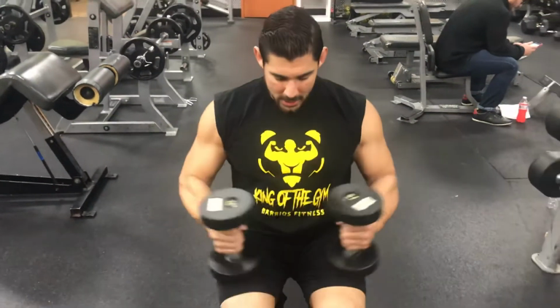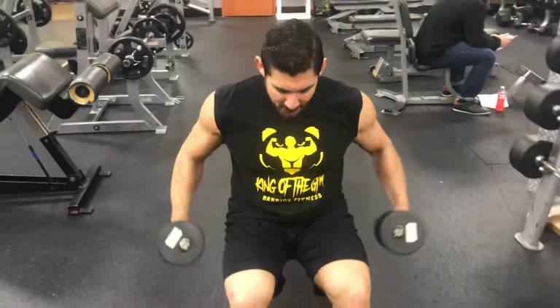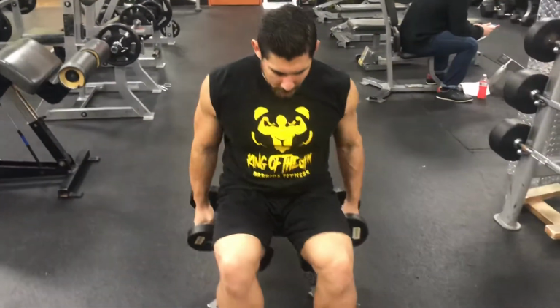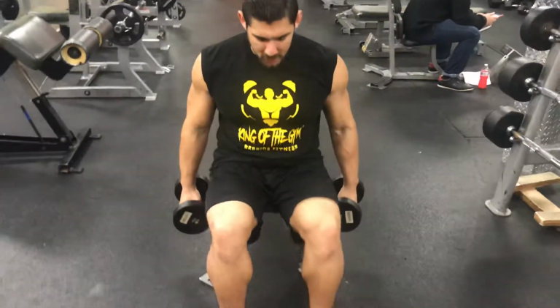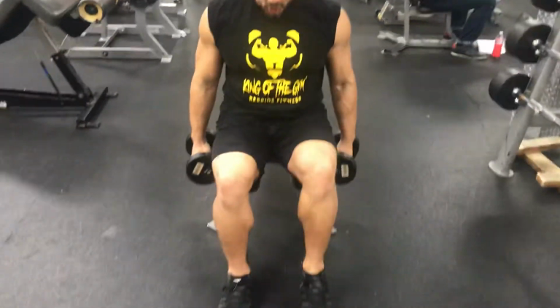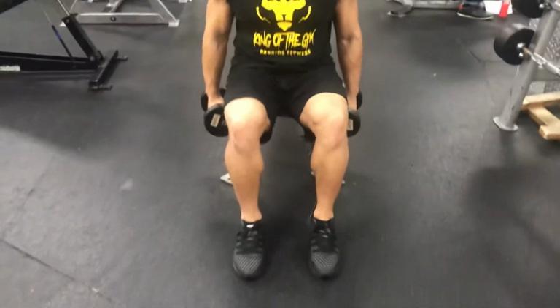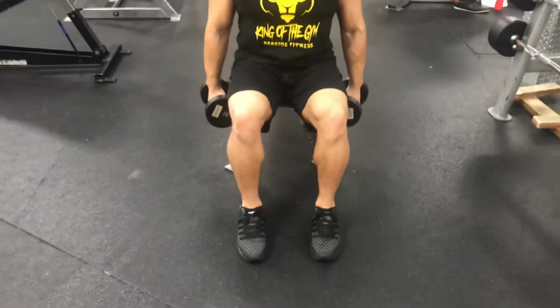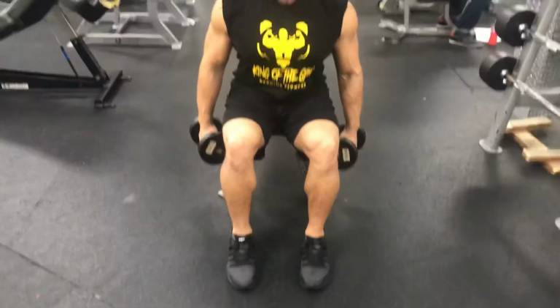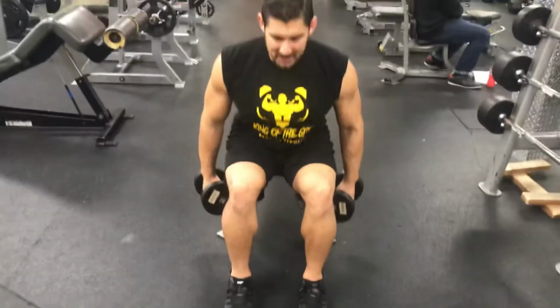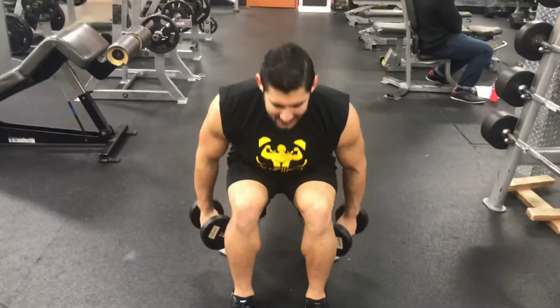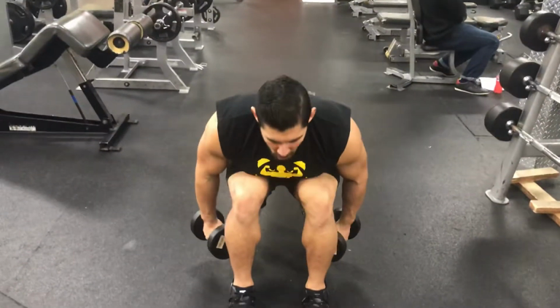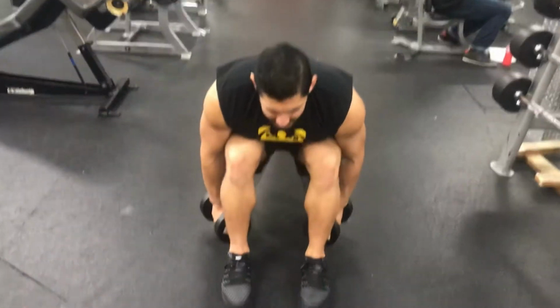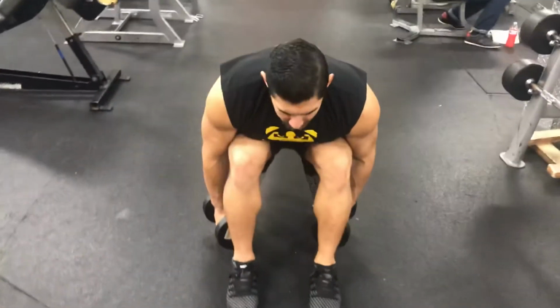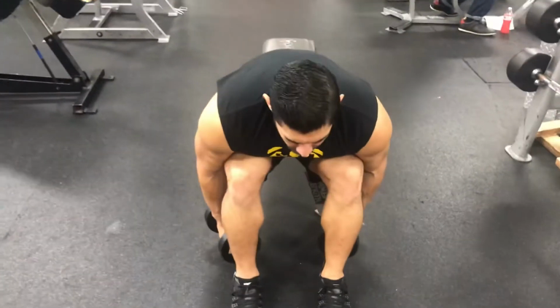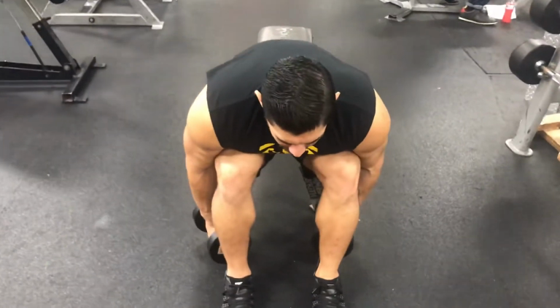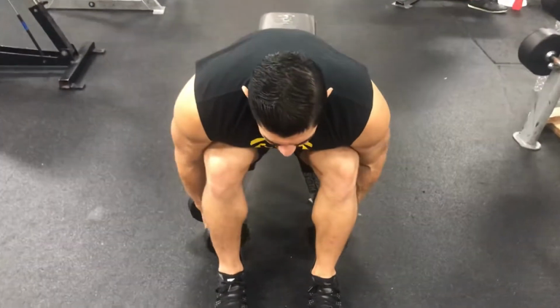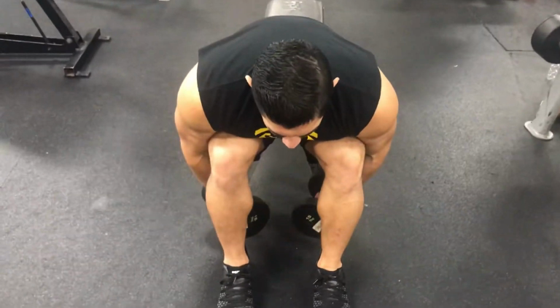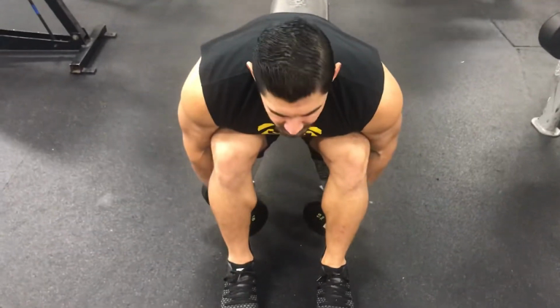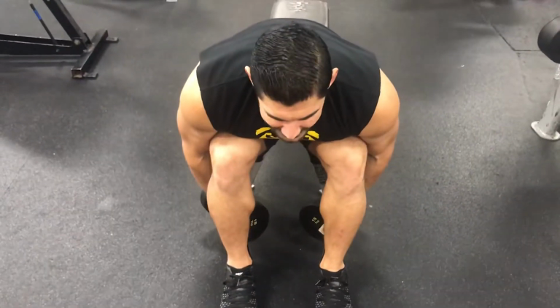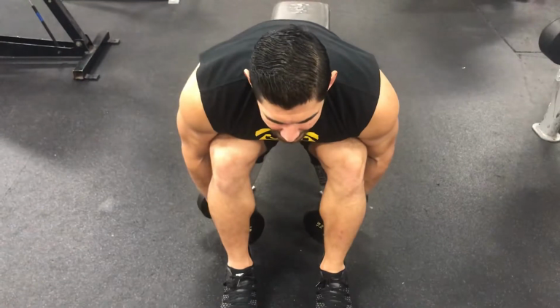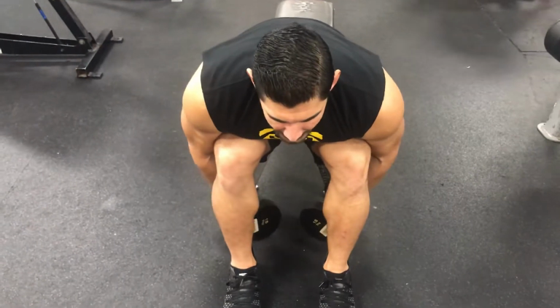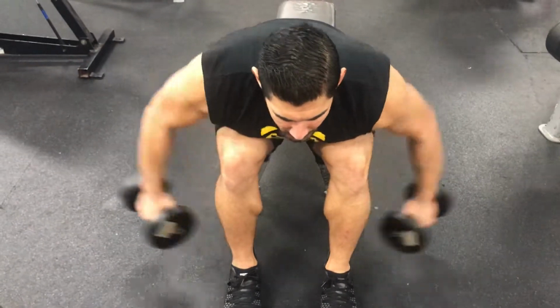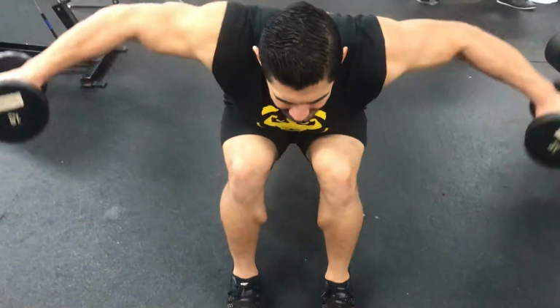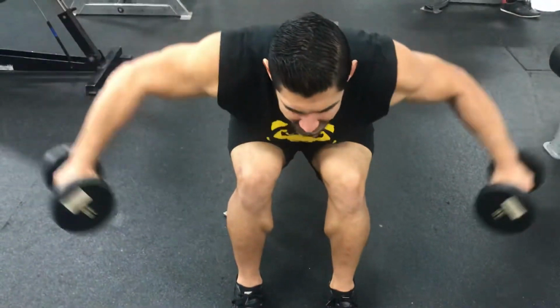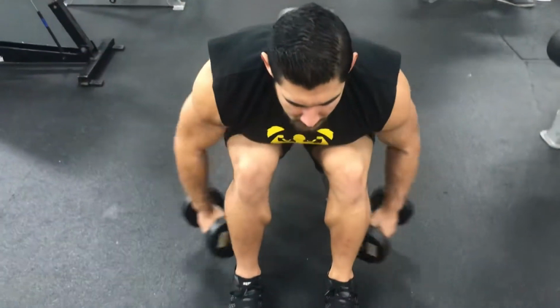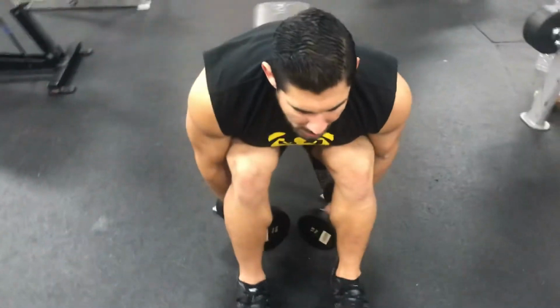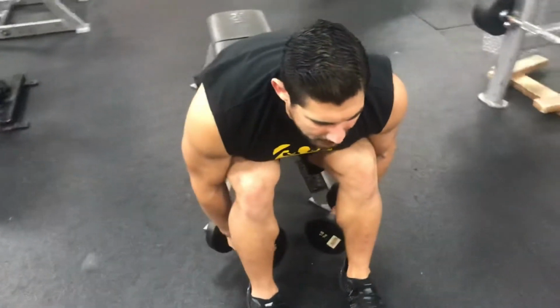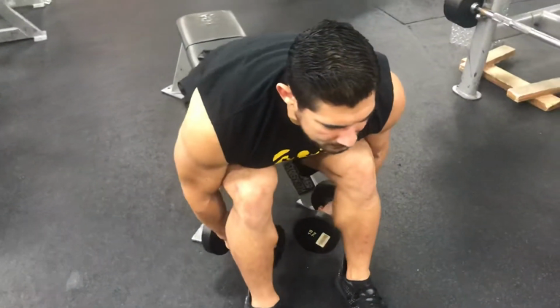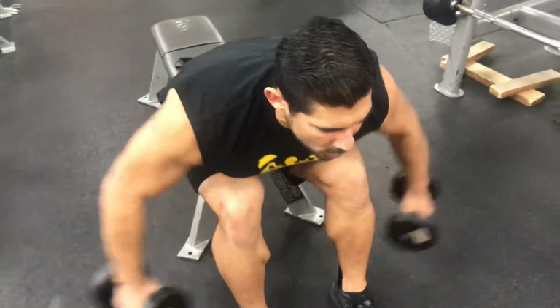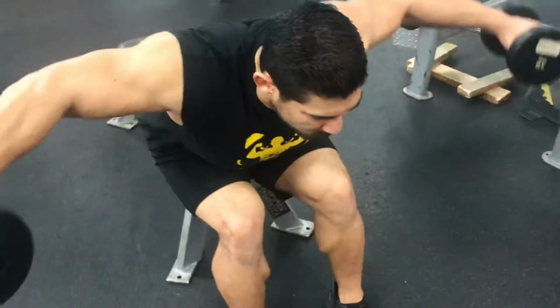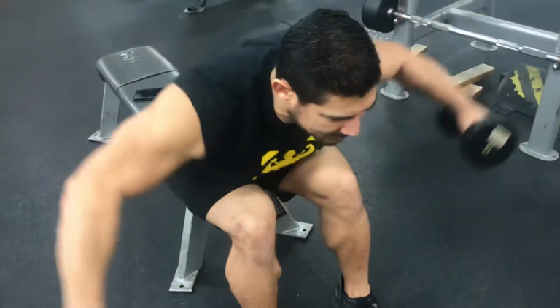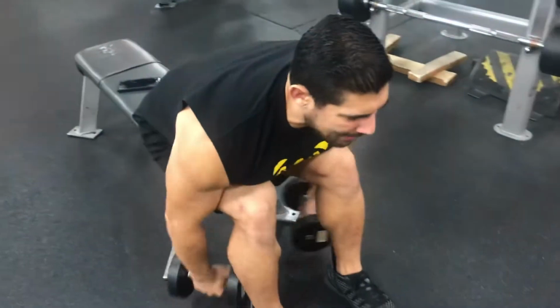So here I am, my feet are a little bit closer to shoulder width apart. I'm going to drop my chest as close as I can to my thighs, chin is slightly up, and I'm going to go to the sides. Pause at the bottom, reach up to the top.